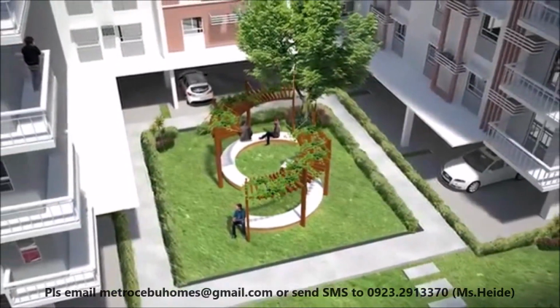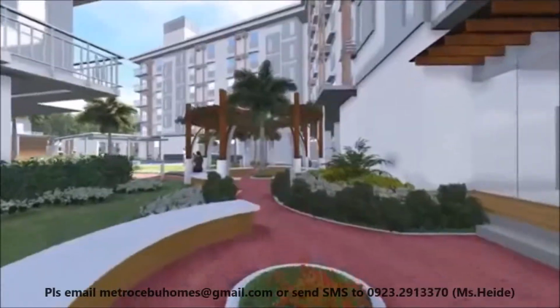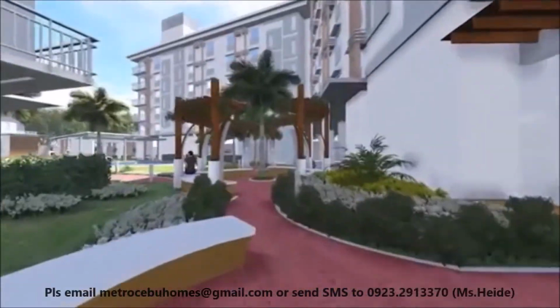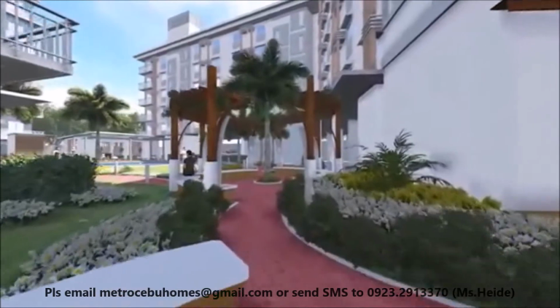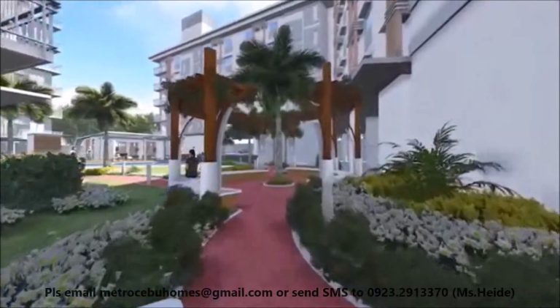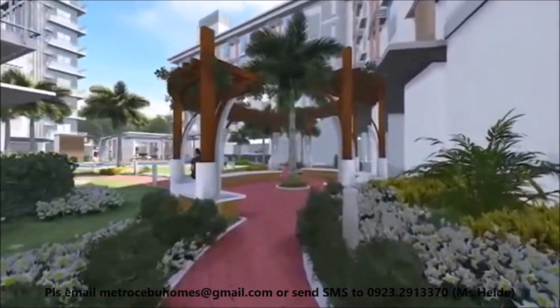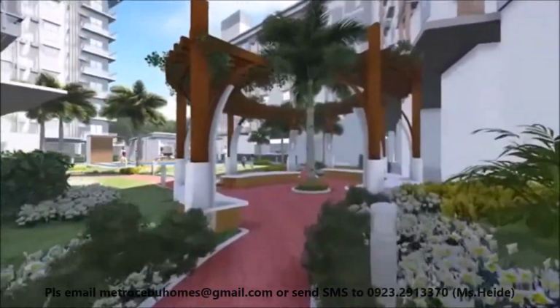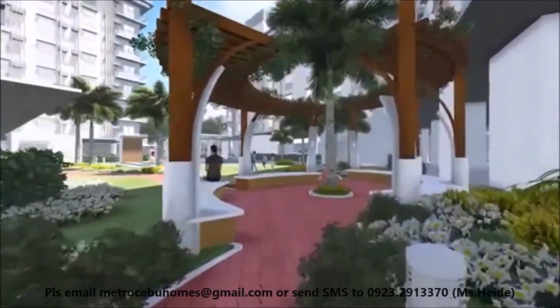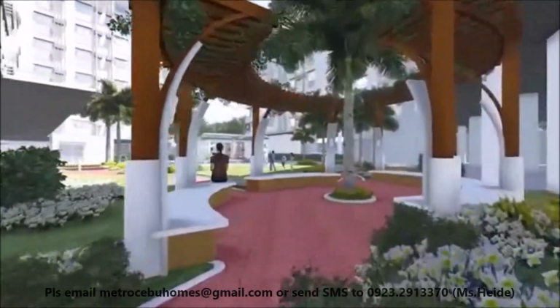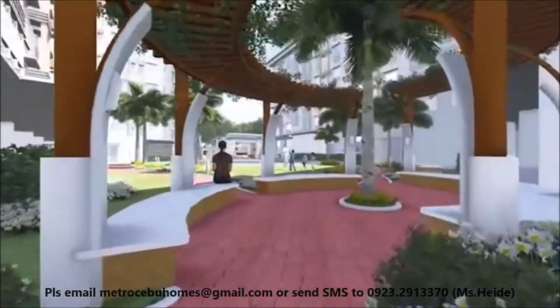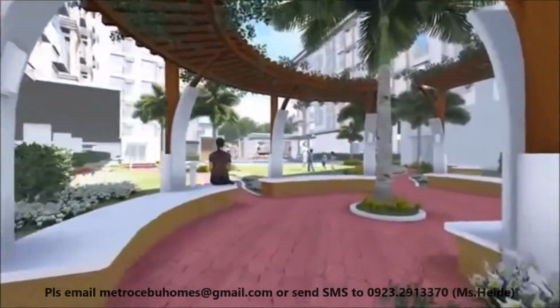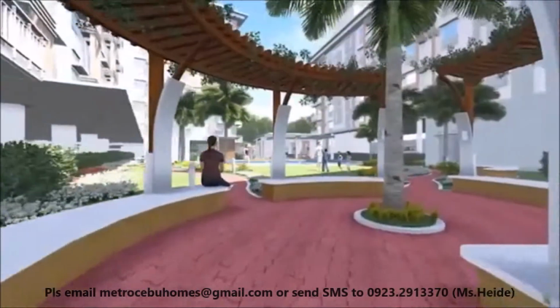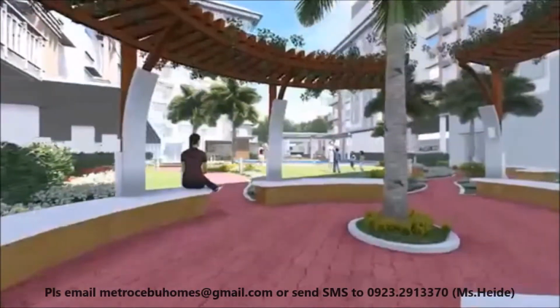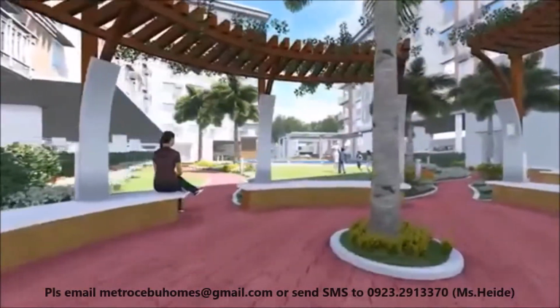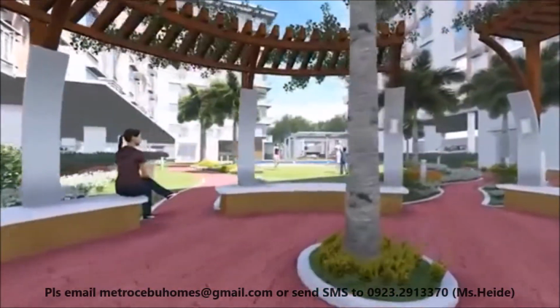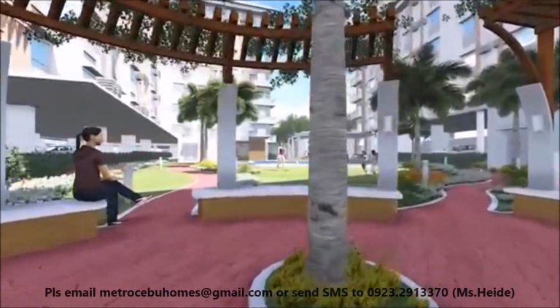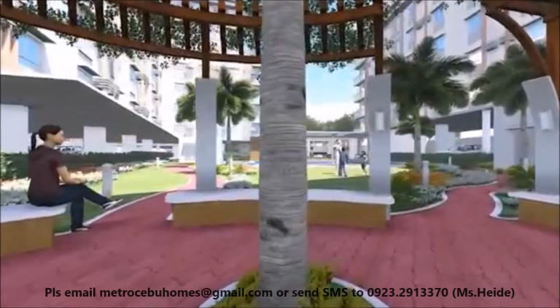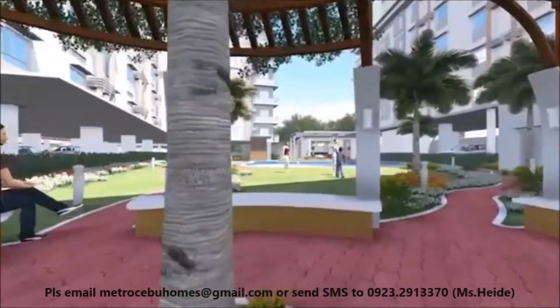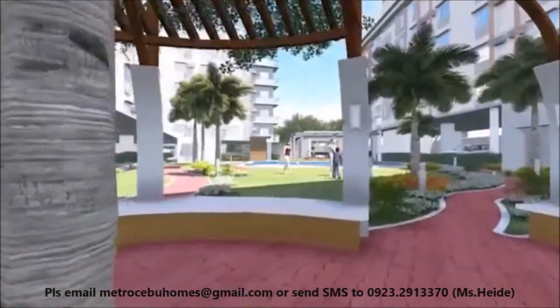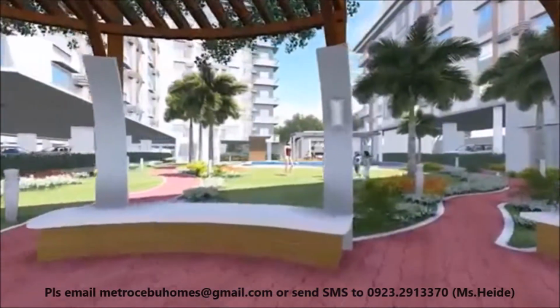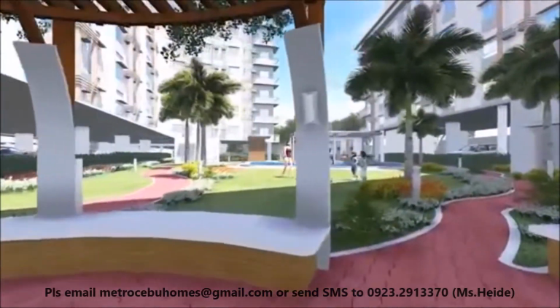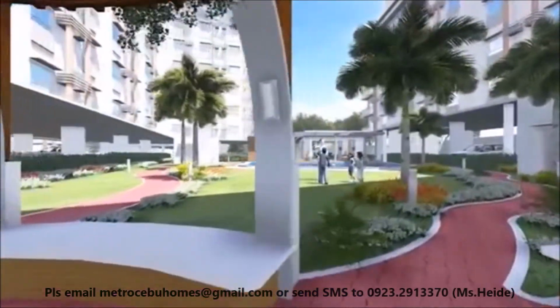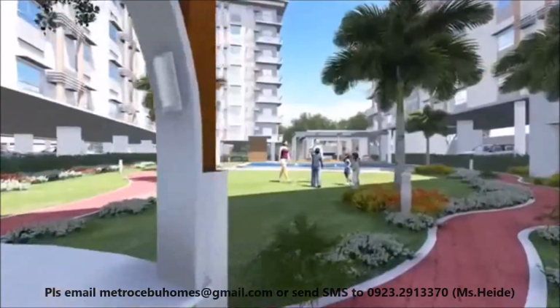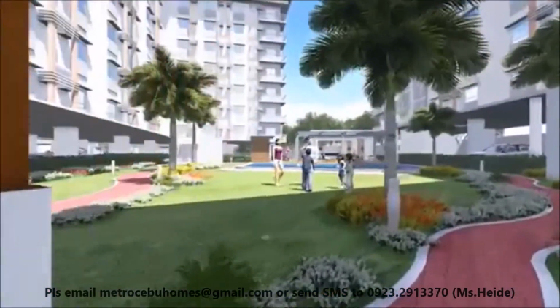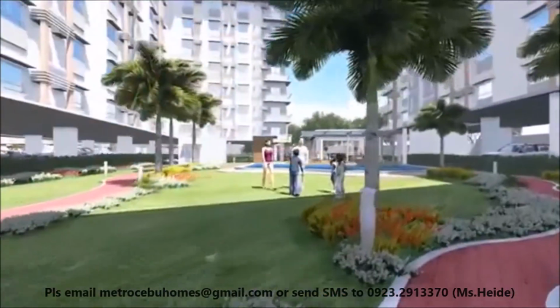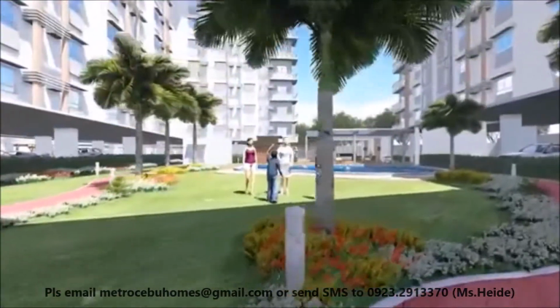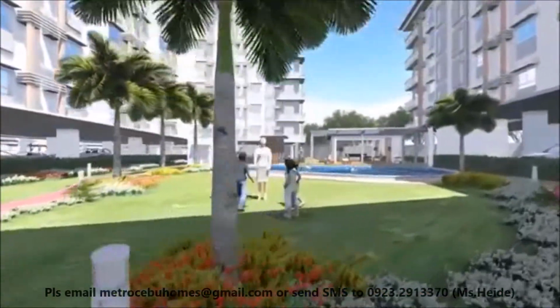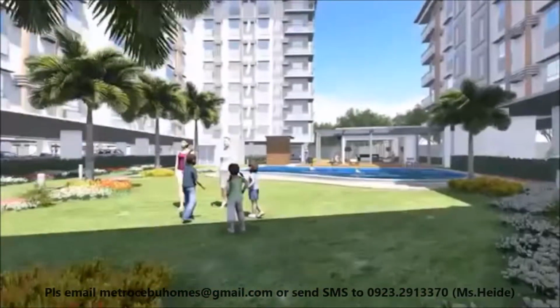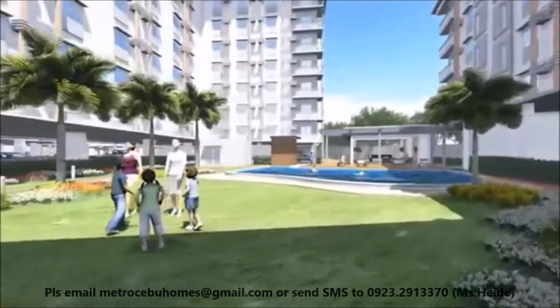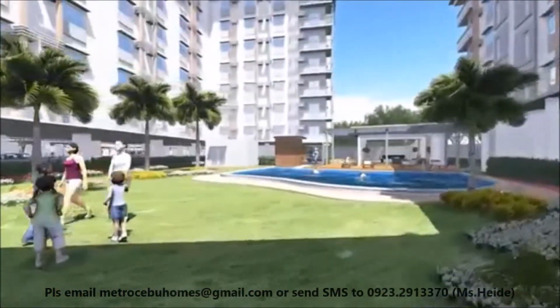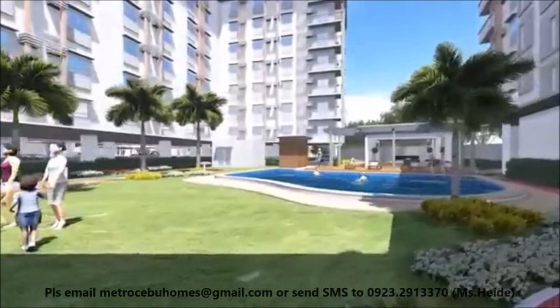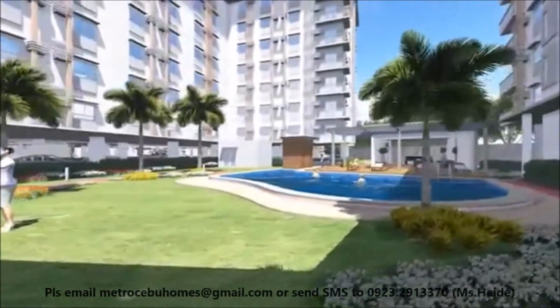Pocket parks at each tower block, pedestrian walkways and jogging paths, which are evenly distributed throughout the area, are ideal for neighborhood building, family bonding, and healthy living.